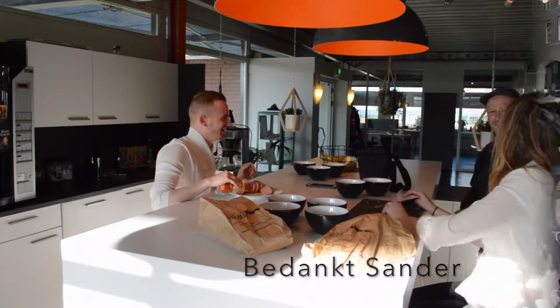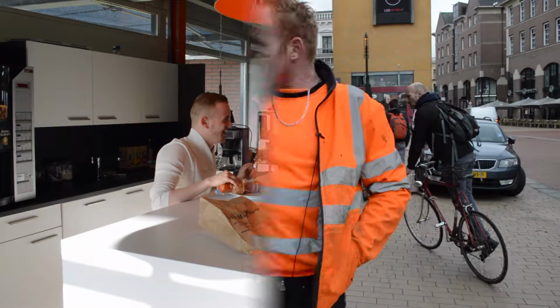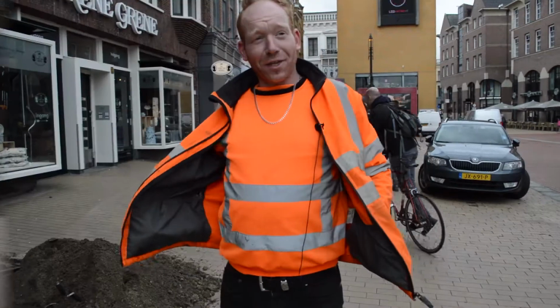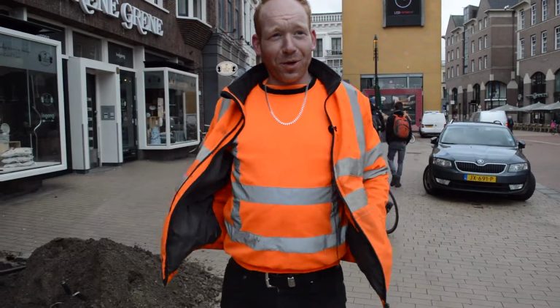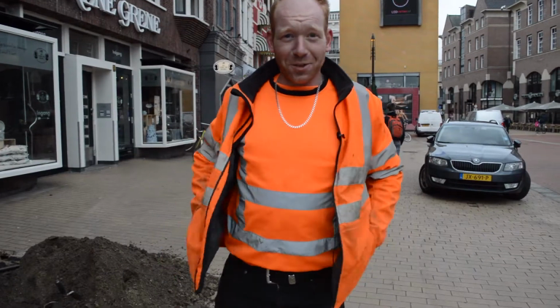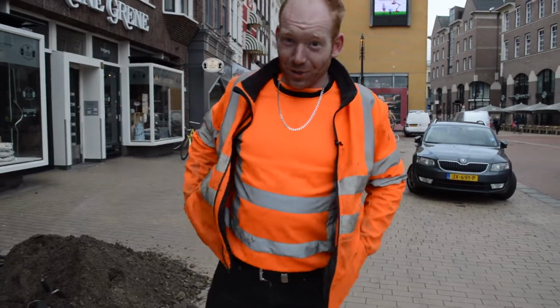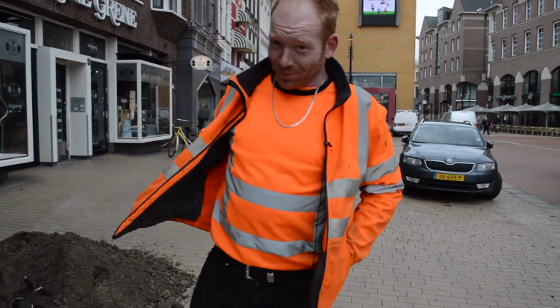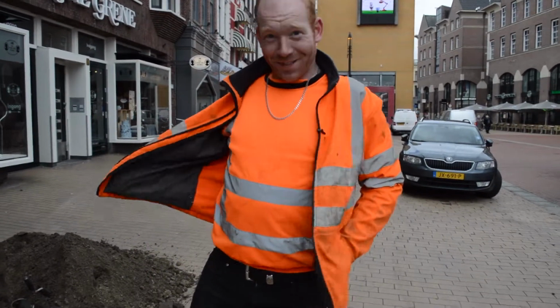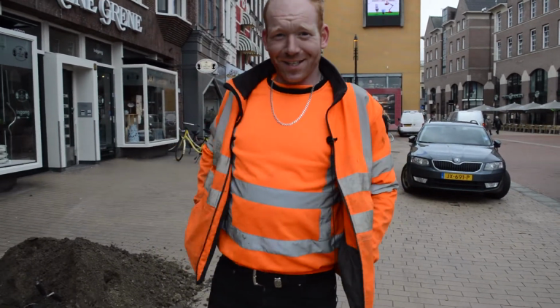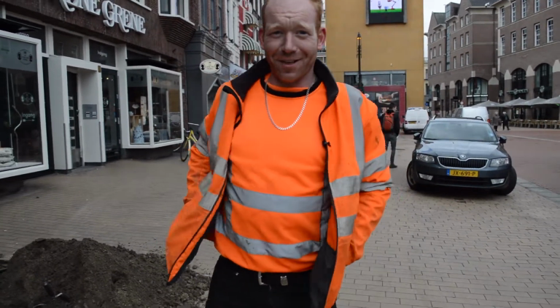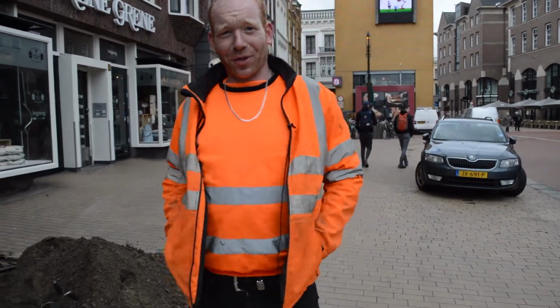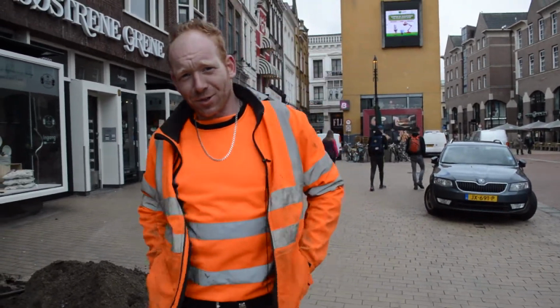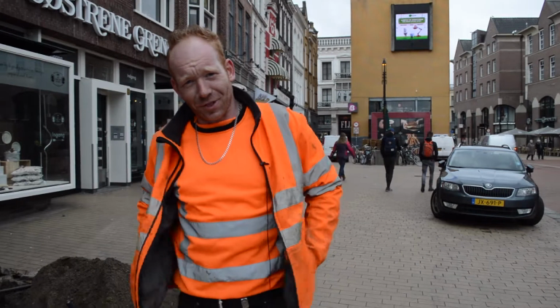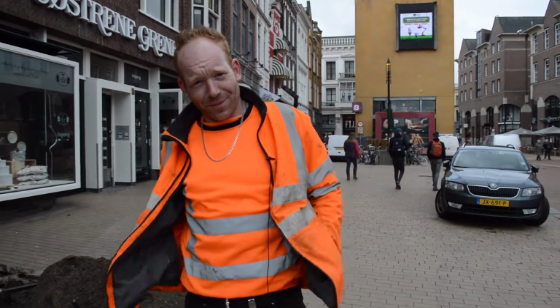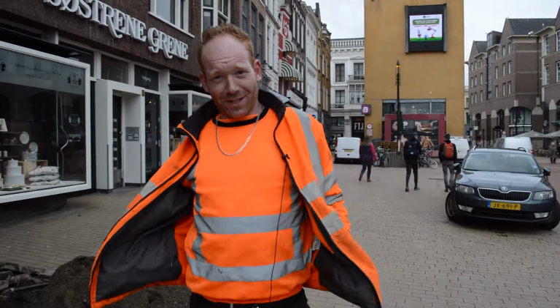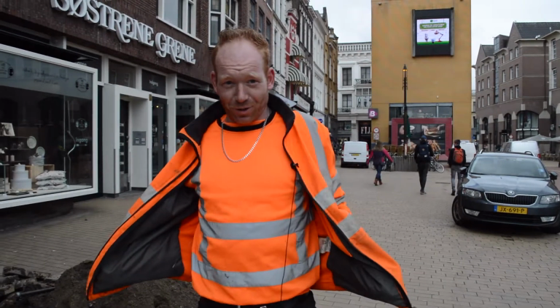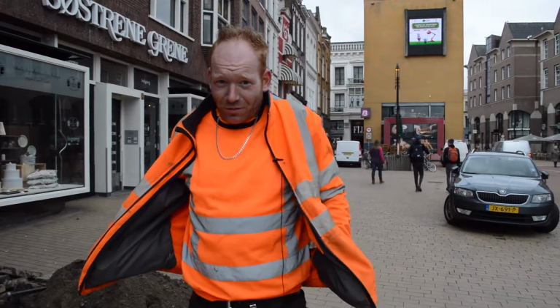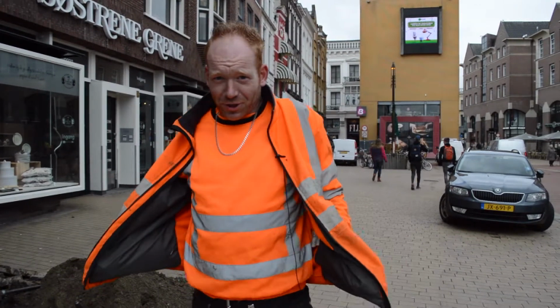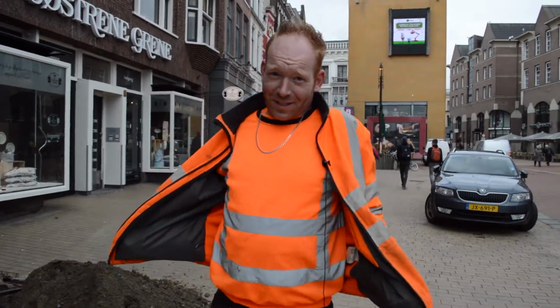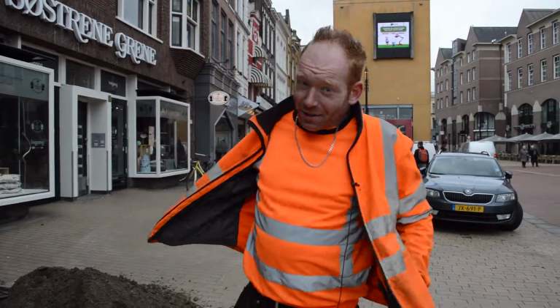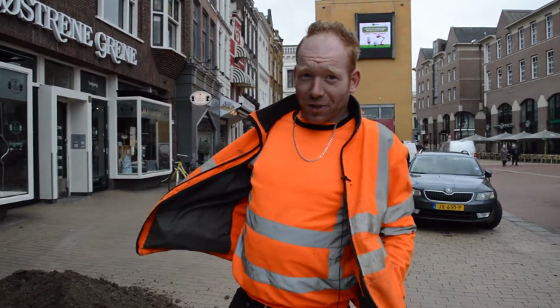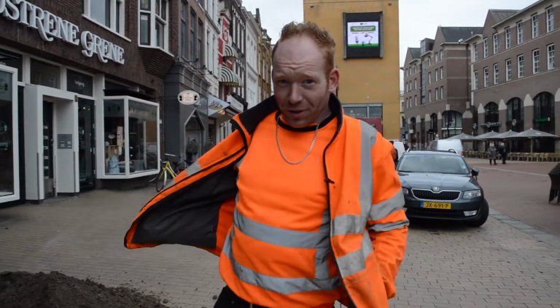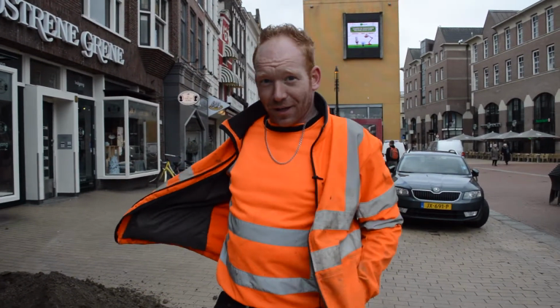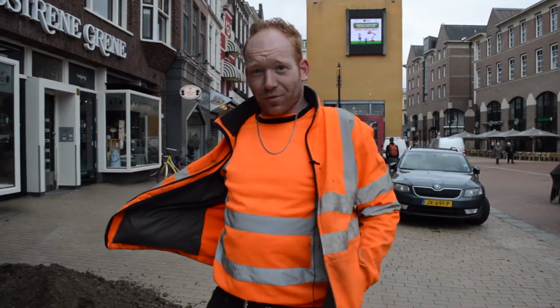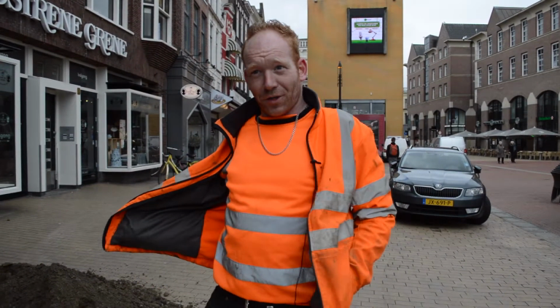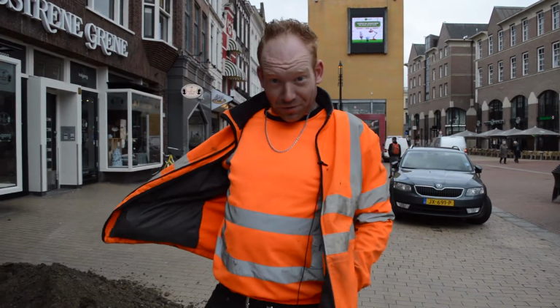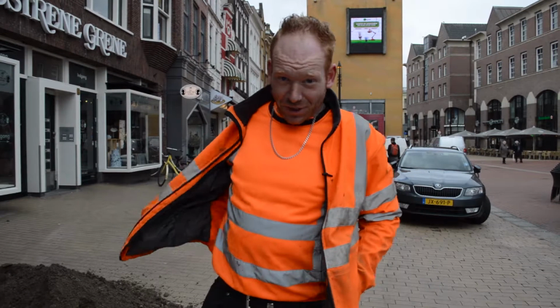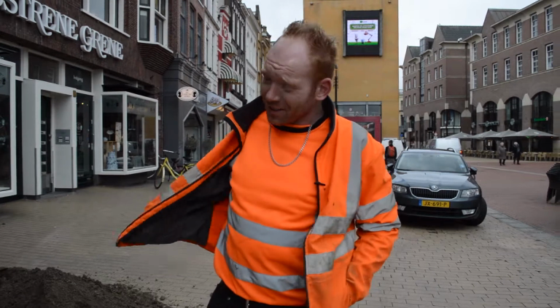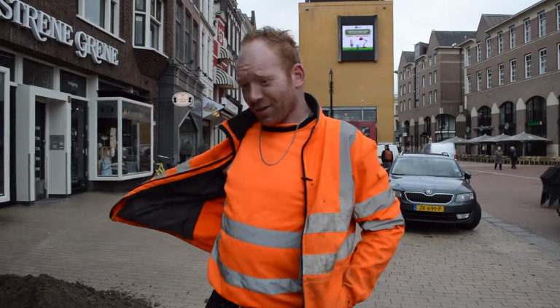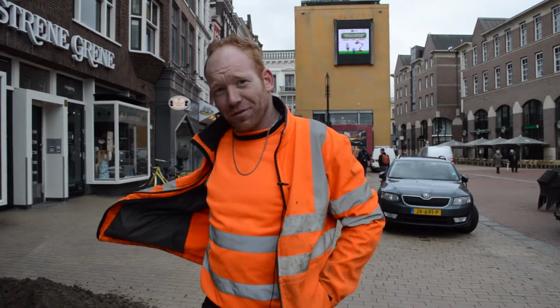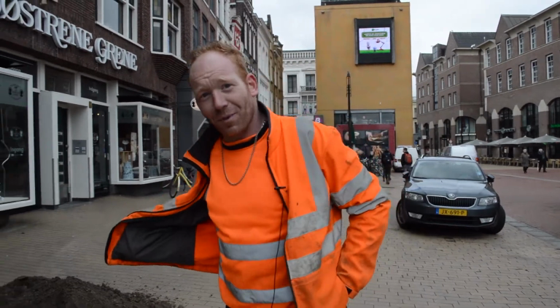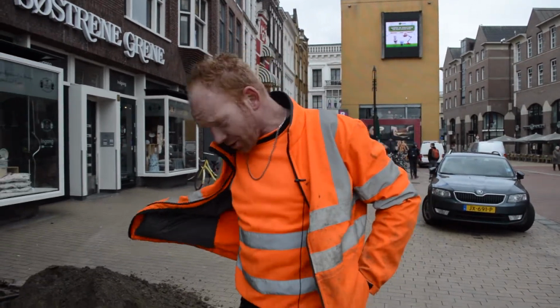We are at the location of Anton. We are in Groningen and it works for Interfit. We are going to look at Anton.